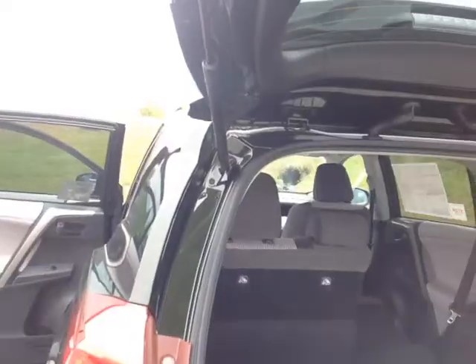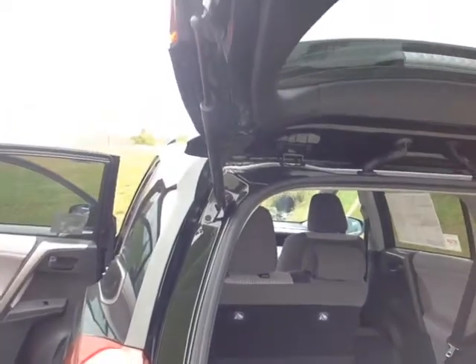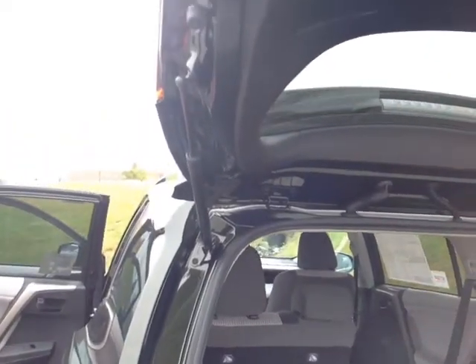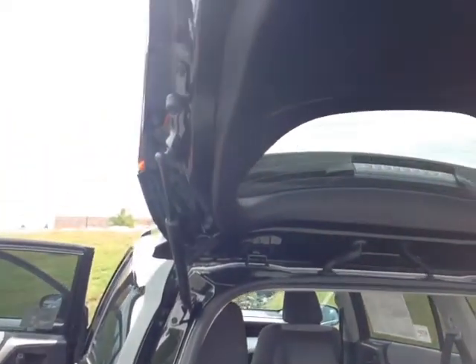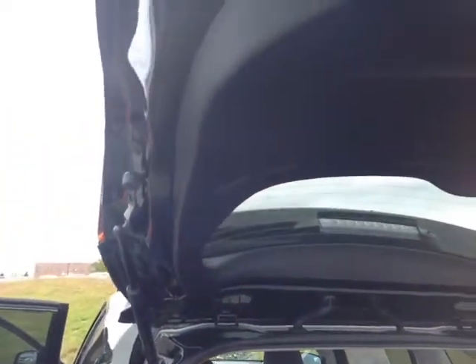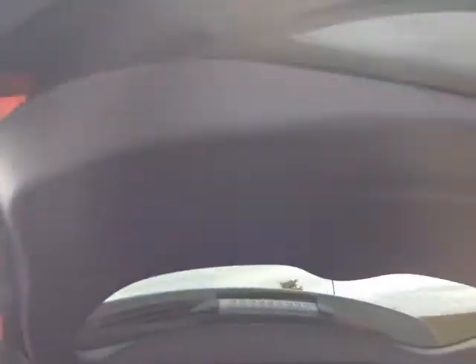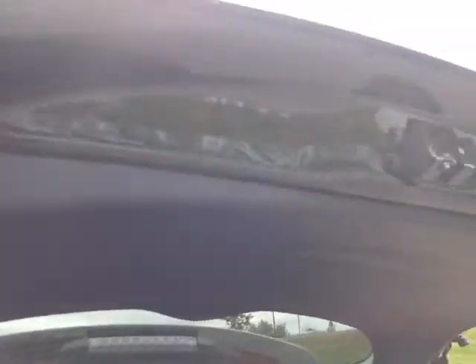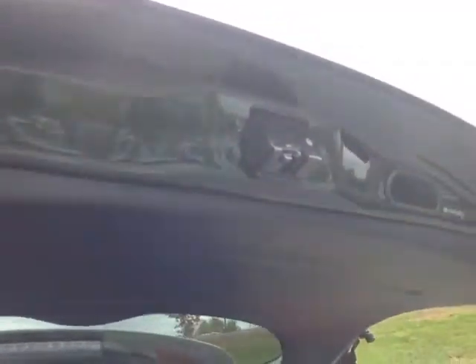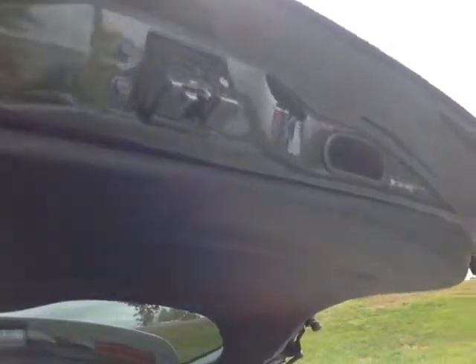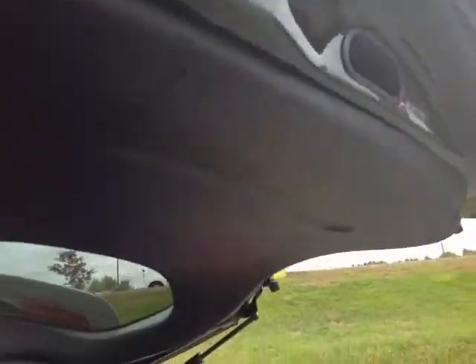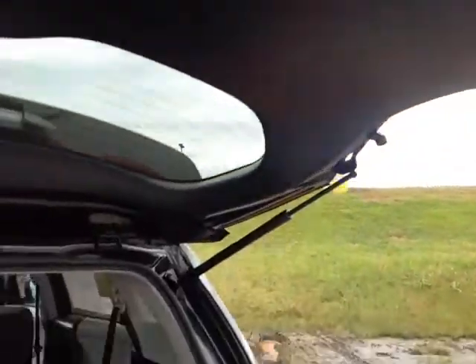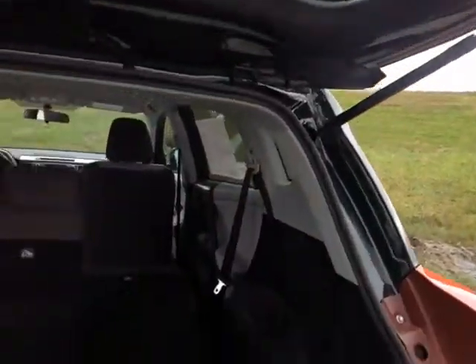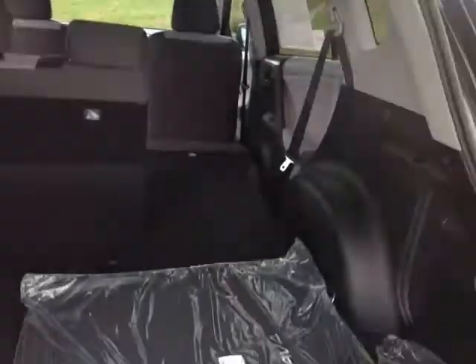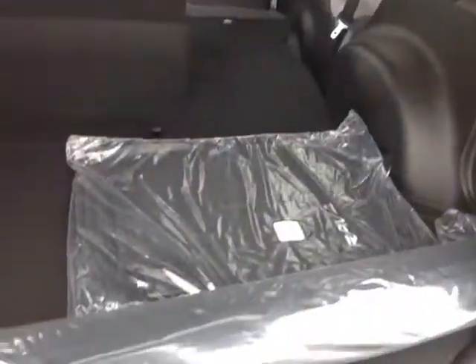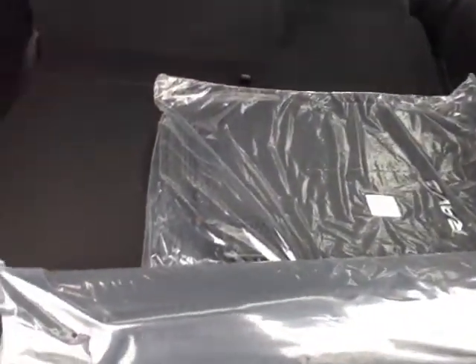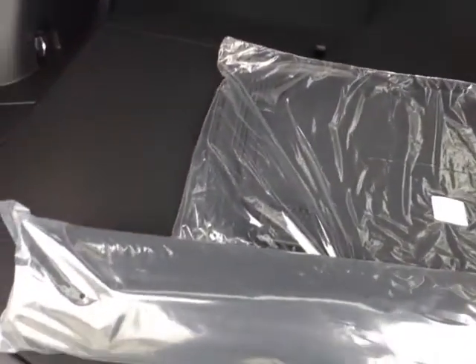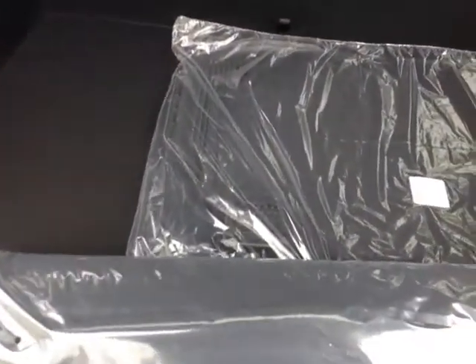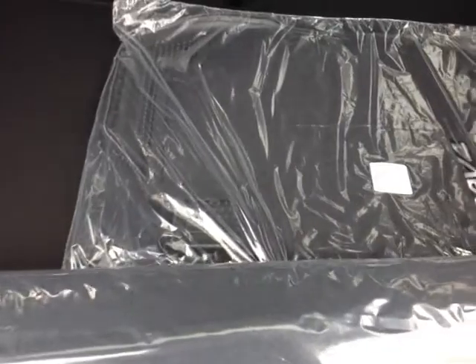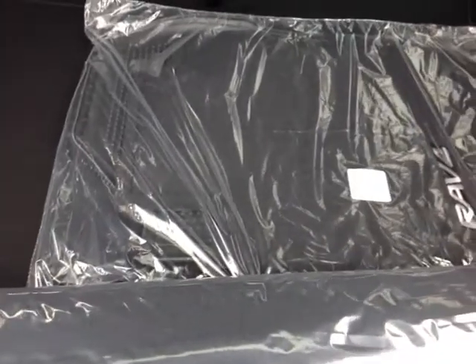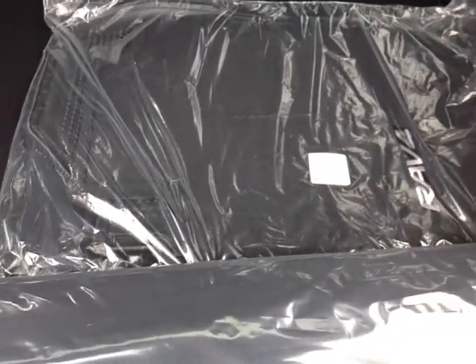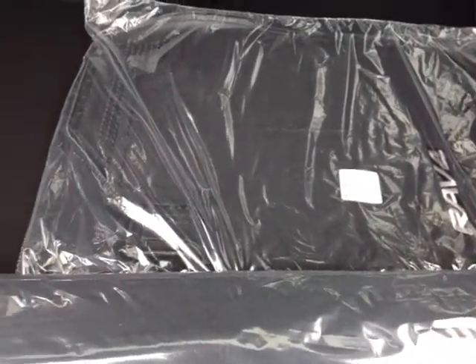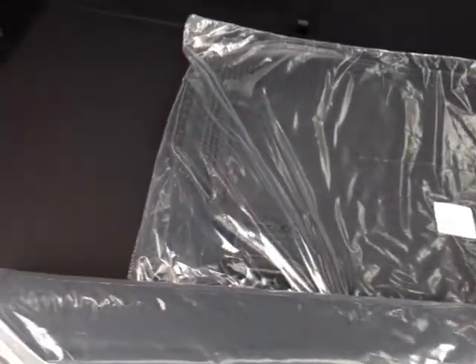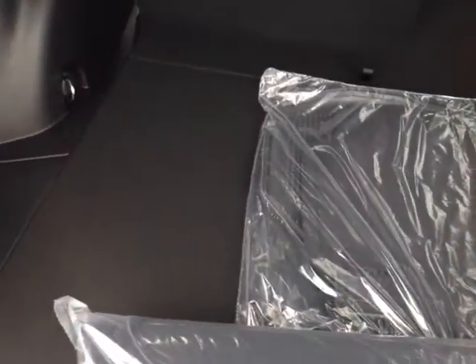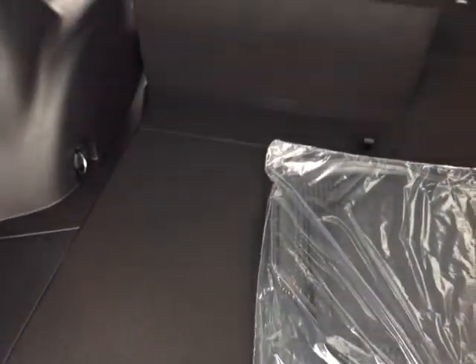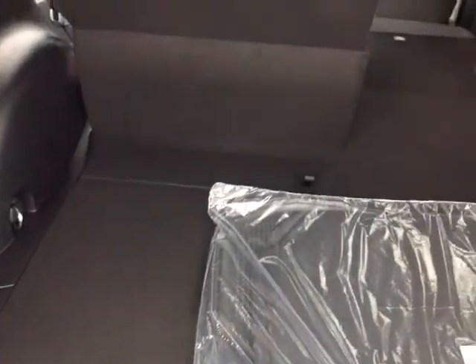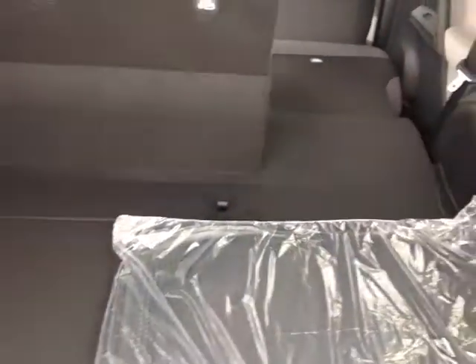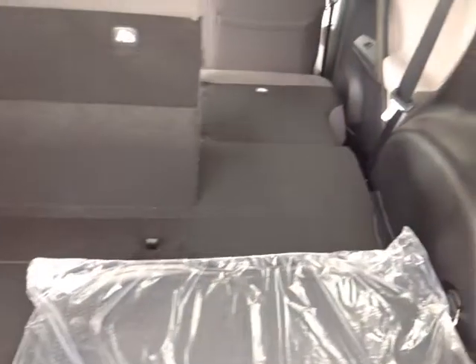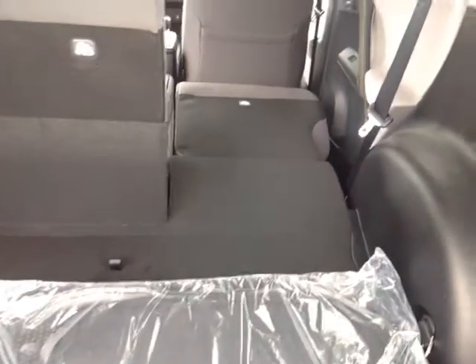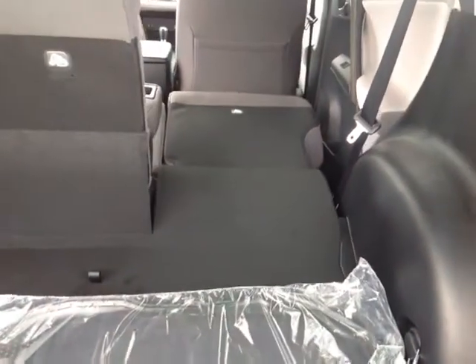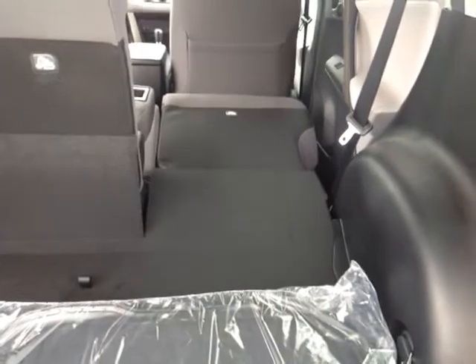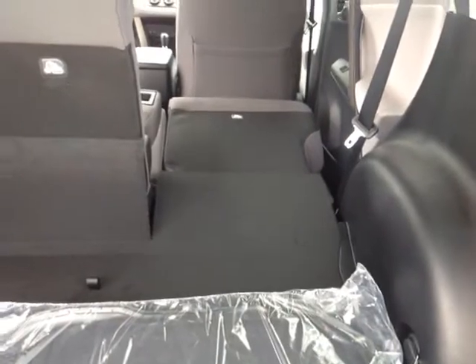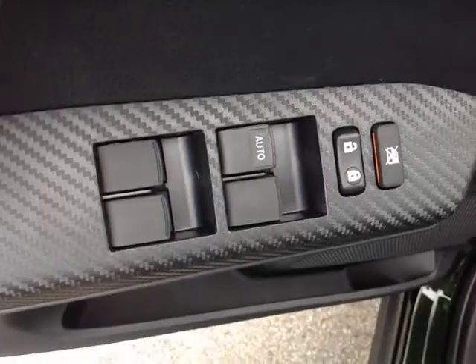The liftgate itself is hydraulically assisted and features a convenient pull-down handle. As we make our way down into the cargo area you'll see we have RAV4 carpeted cargo and floor mats, and obviously more than enough cargo room, especially with that back seat folded down.